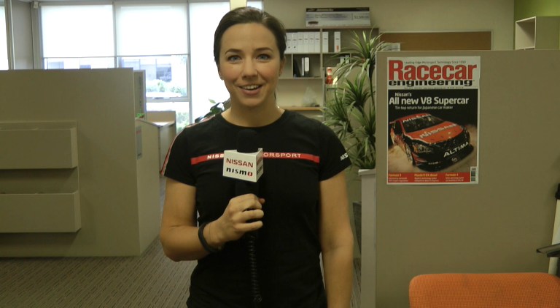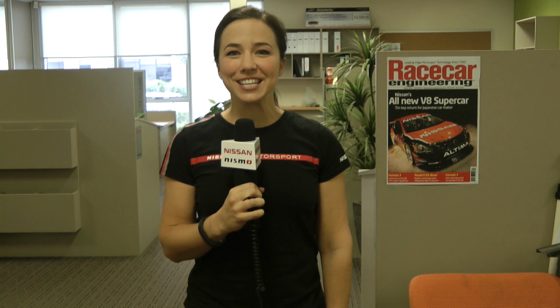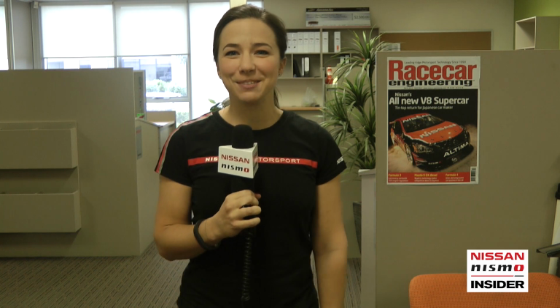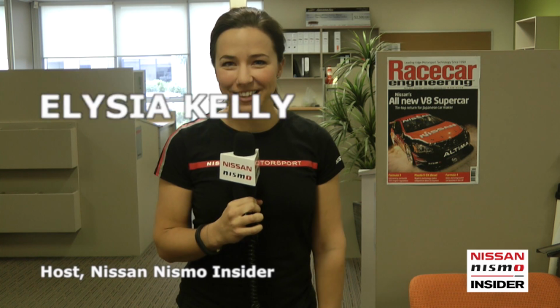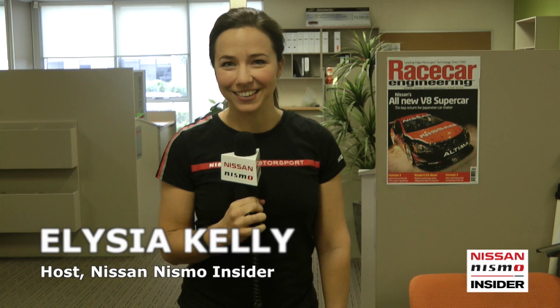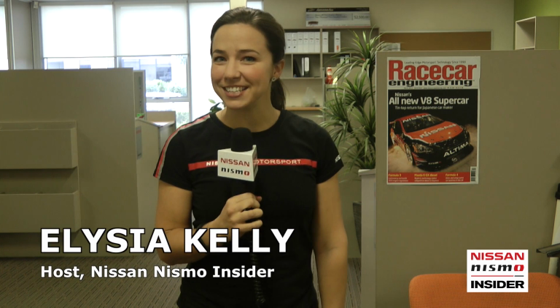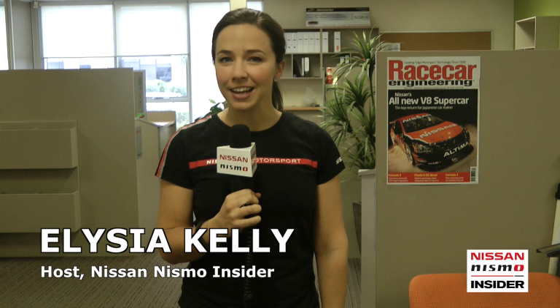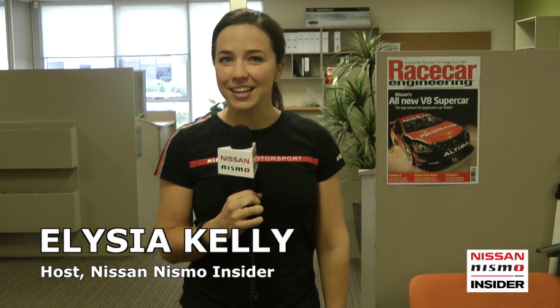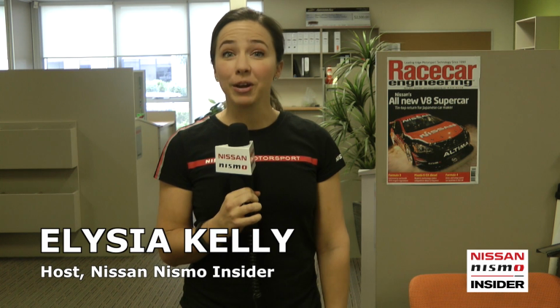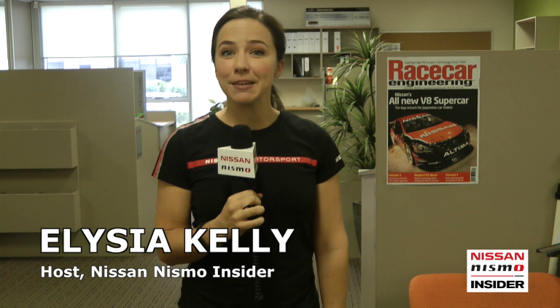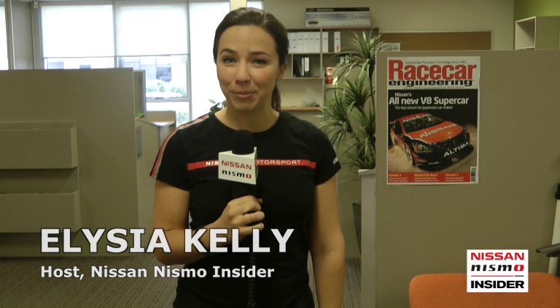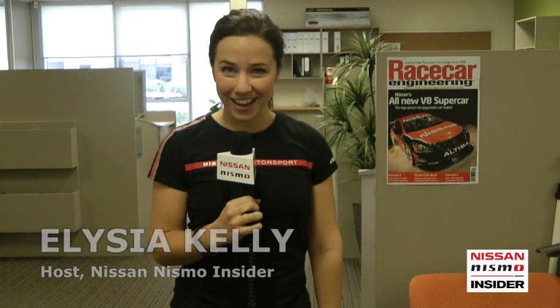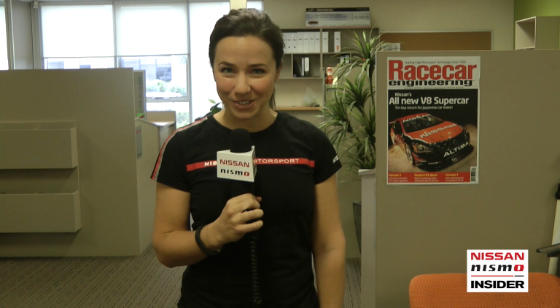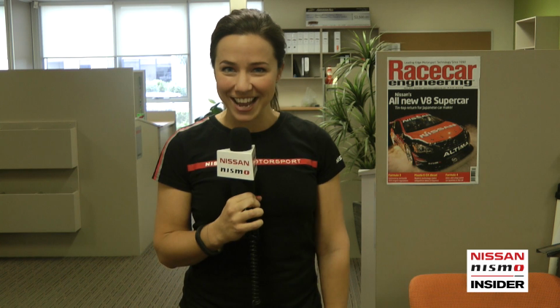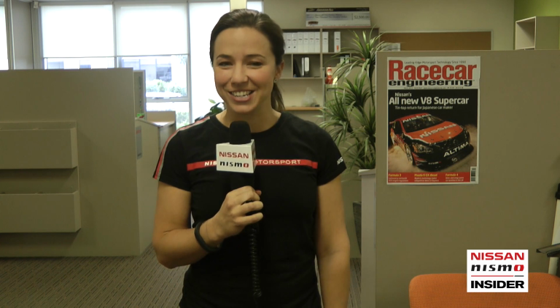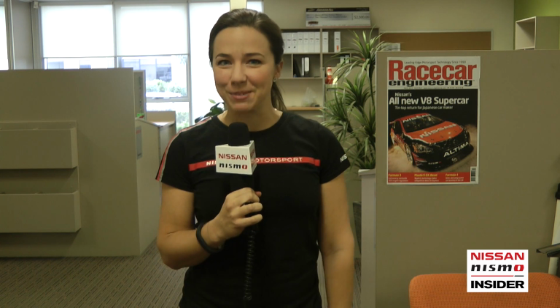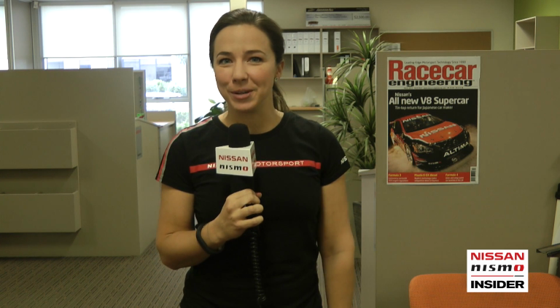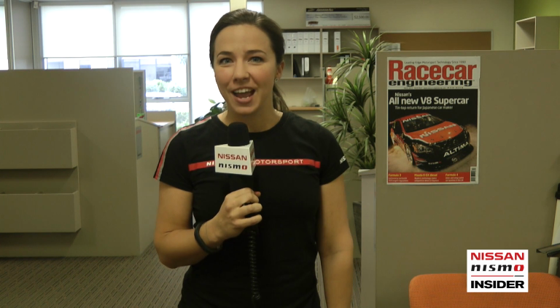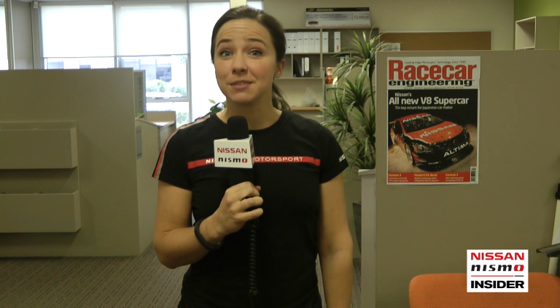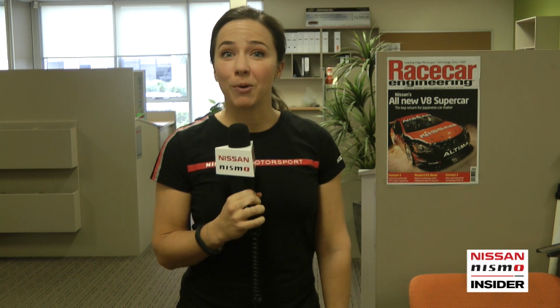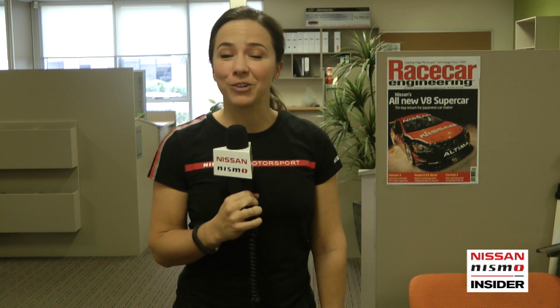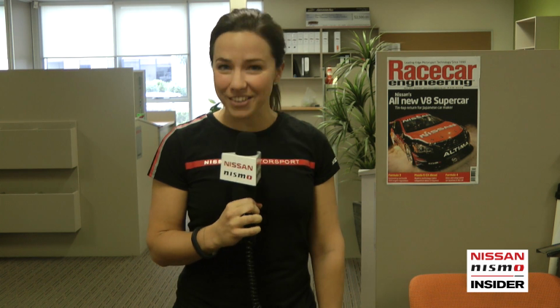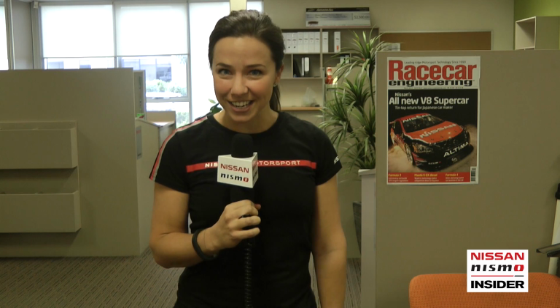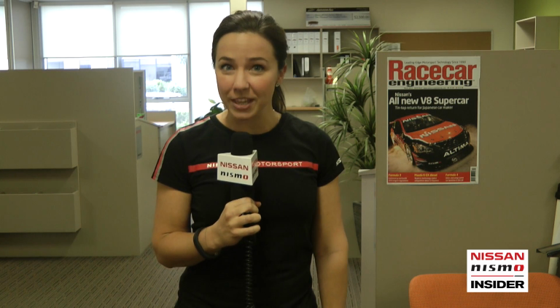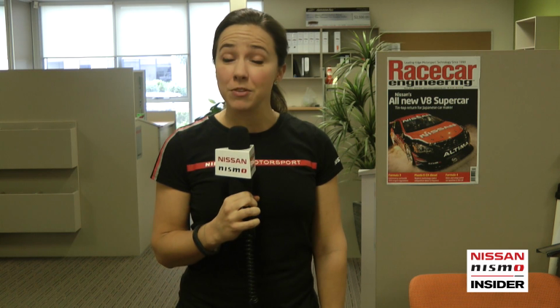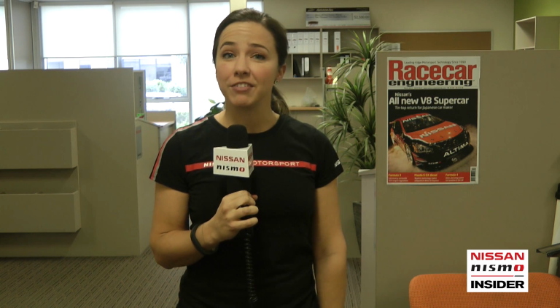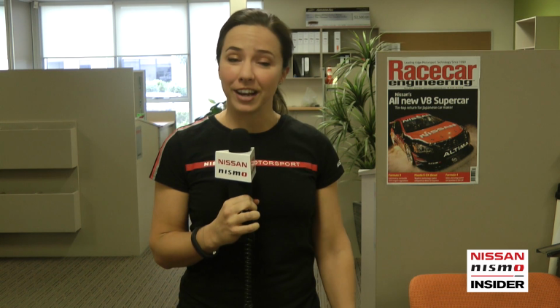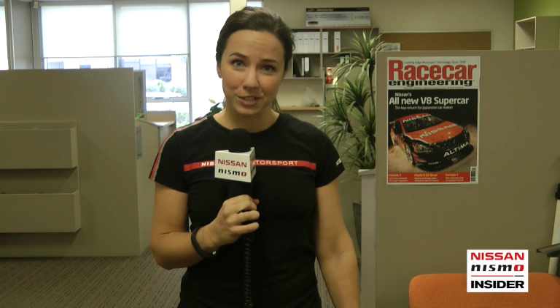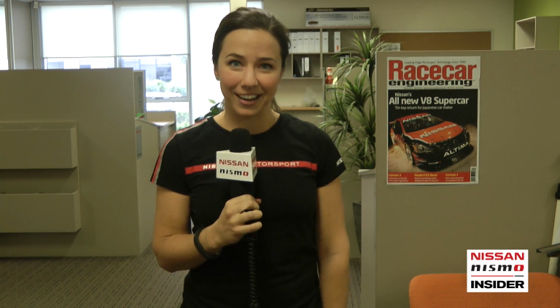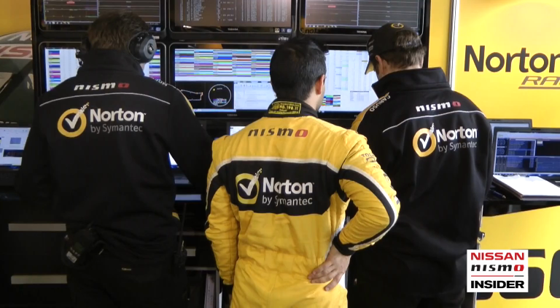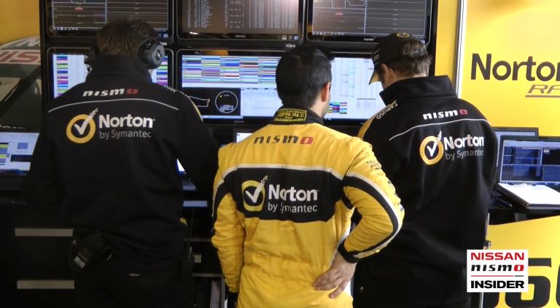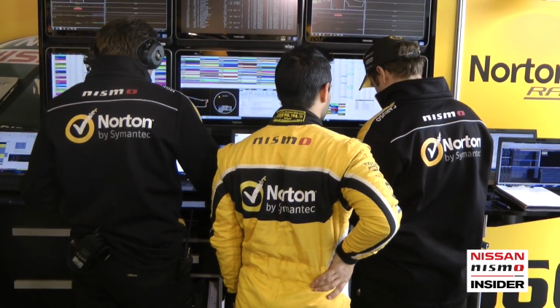Welcome to the Nissan Nismo Insider. I'm Alicia Kelly and today we're going deep into propeller head territory — the engineering department. At Nissan Motorsport we've got seven engineers, each of them having varying roles to play. Let me introduce you to them.